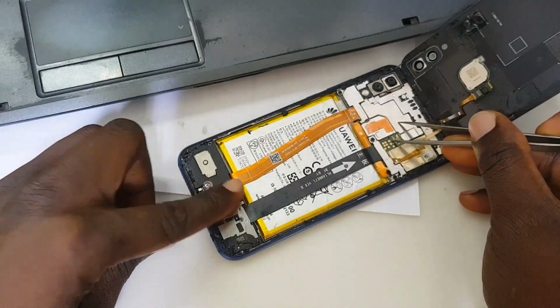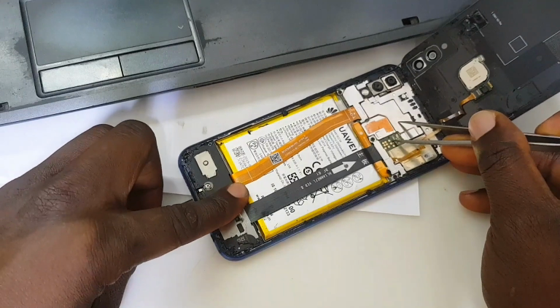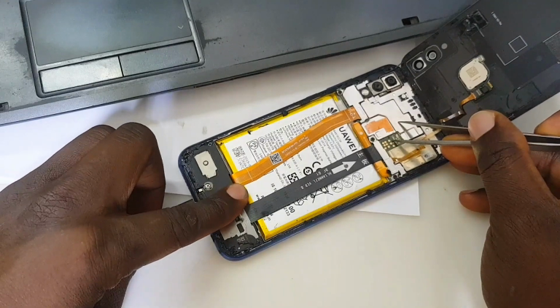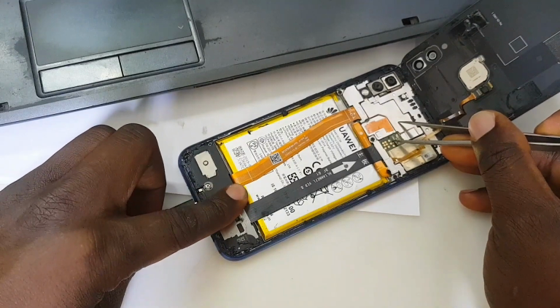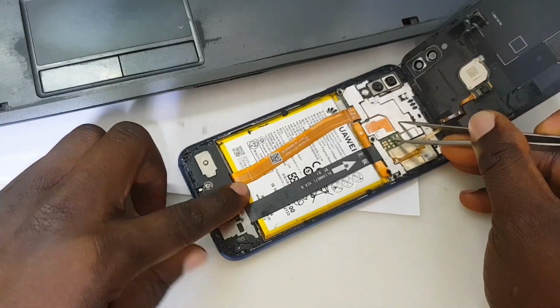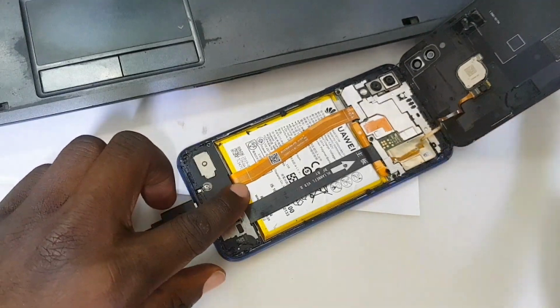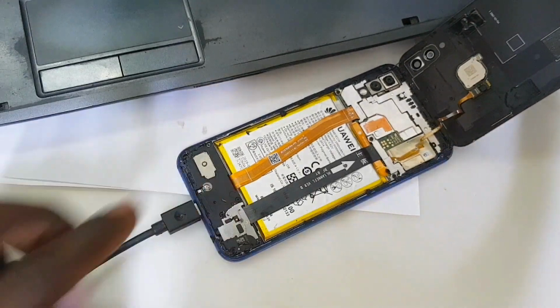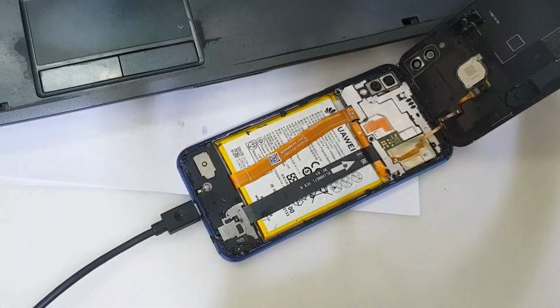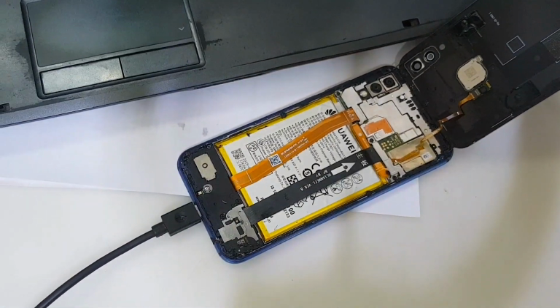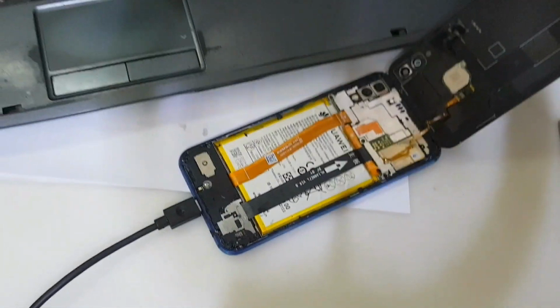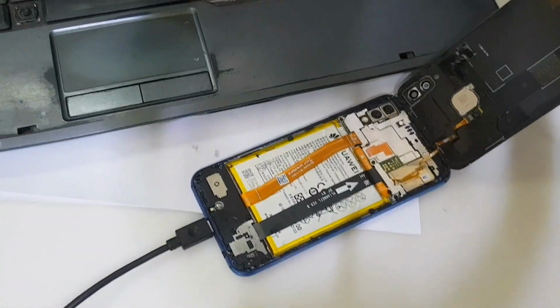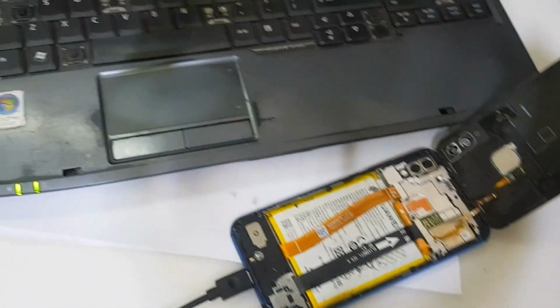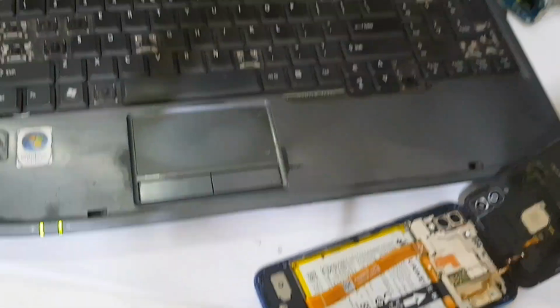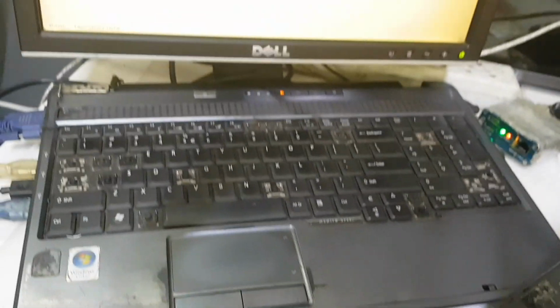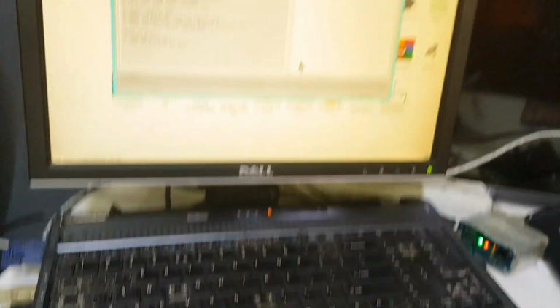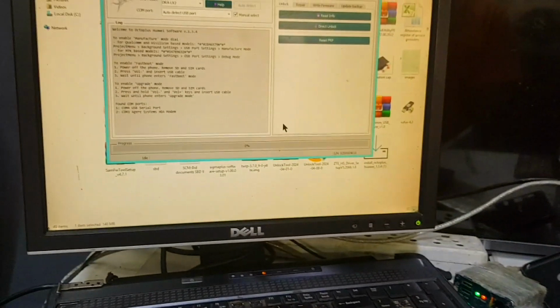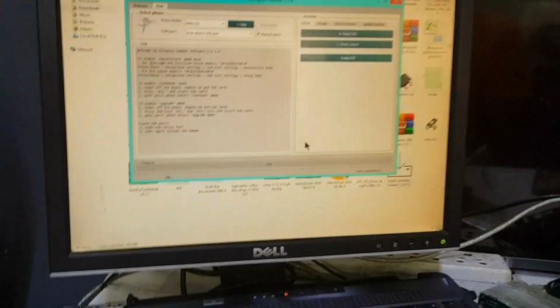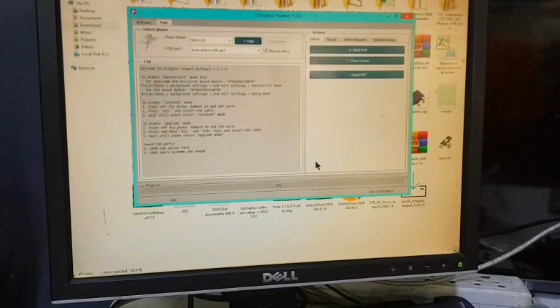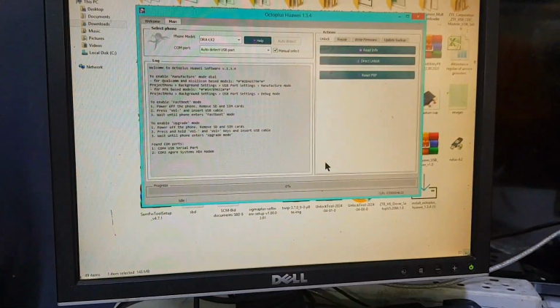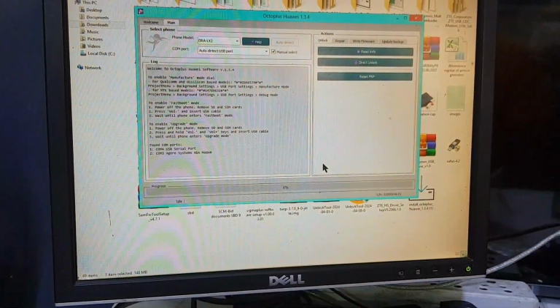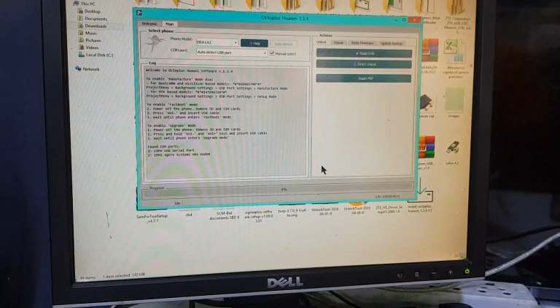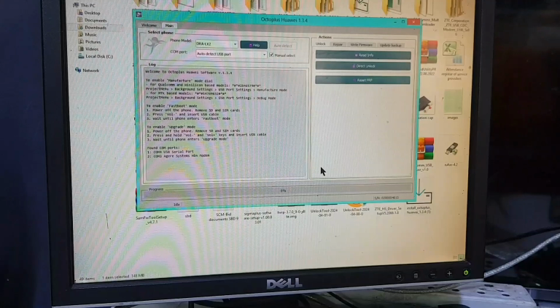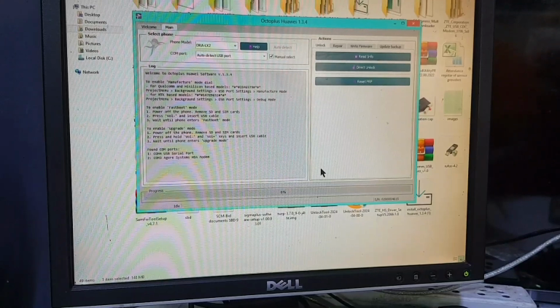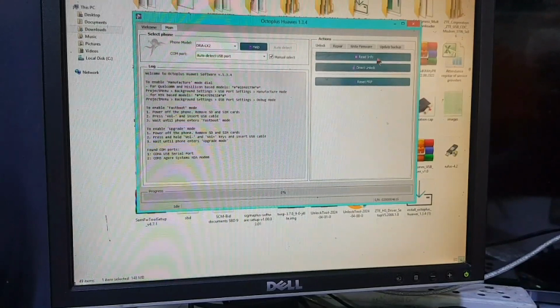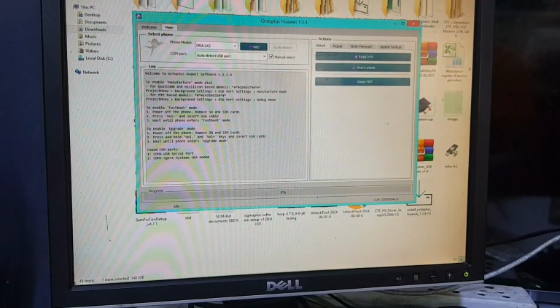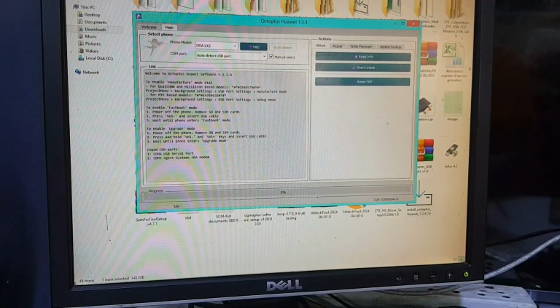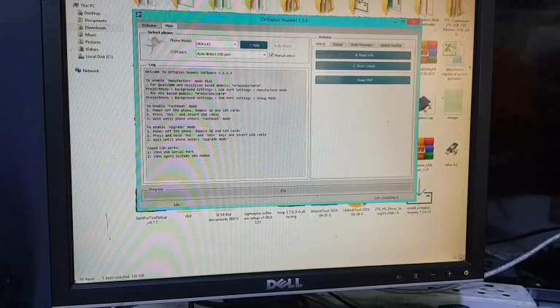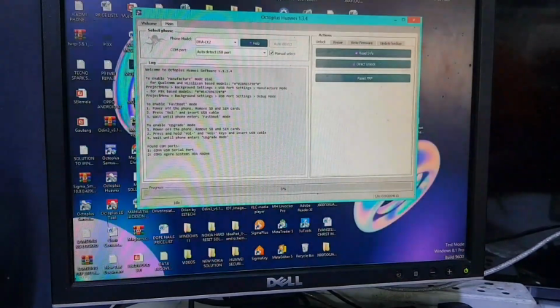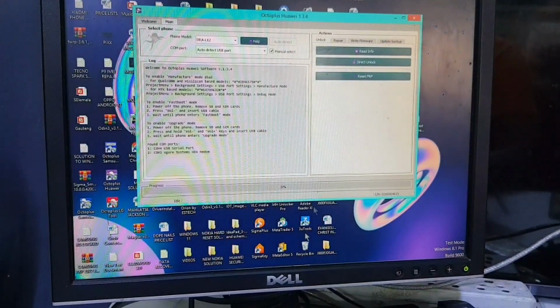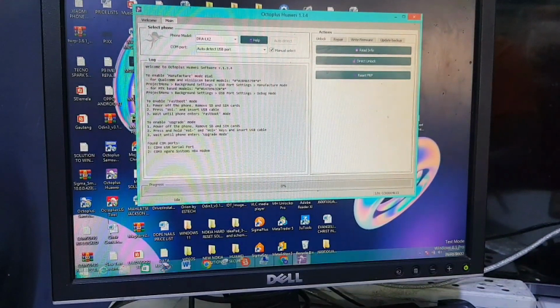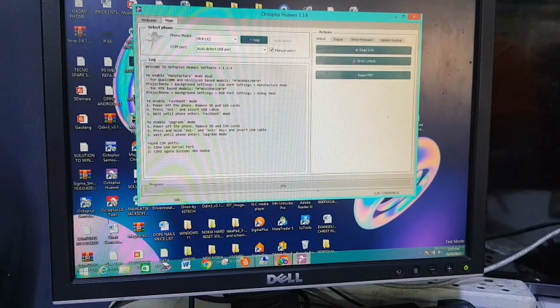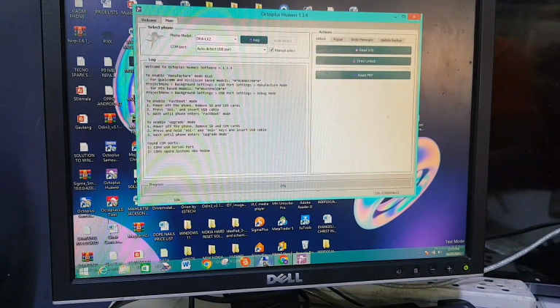You use your tweezers to touch the test point, then insert the cable. From there, let's go to the PC. From the PC we have the software Octopus, which is what I'm going to be using today.